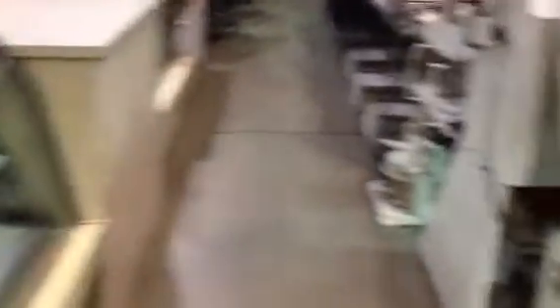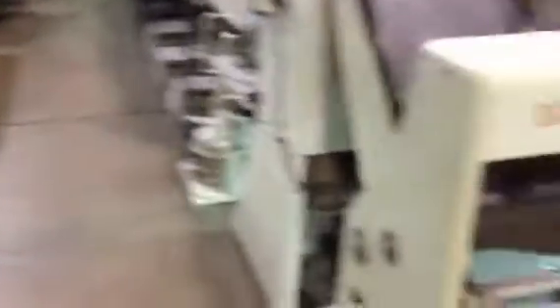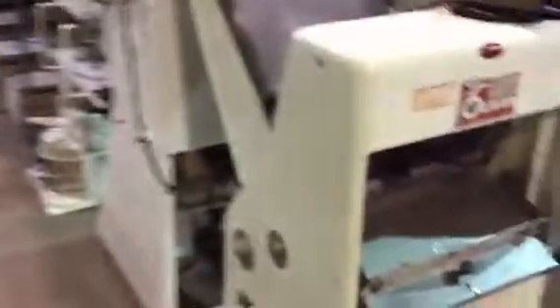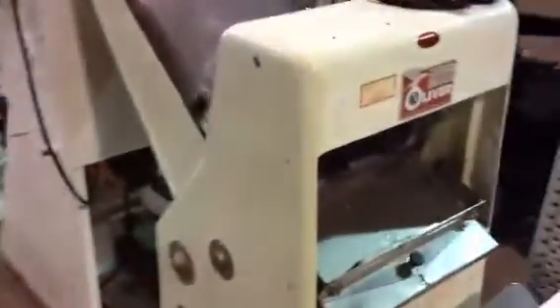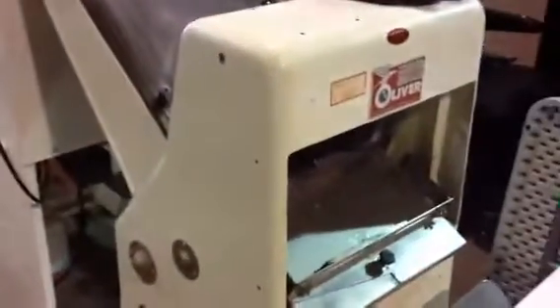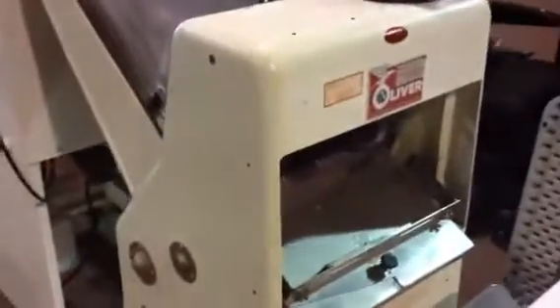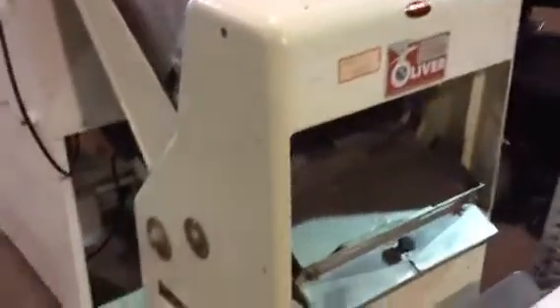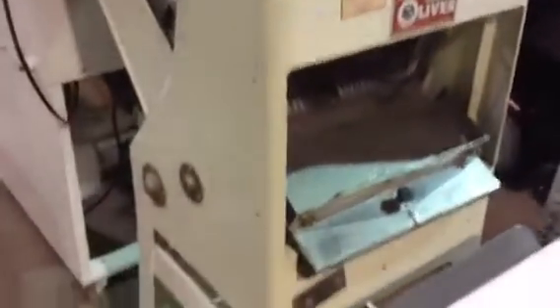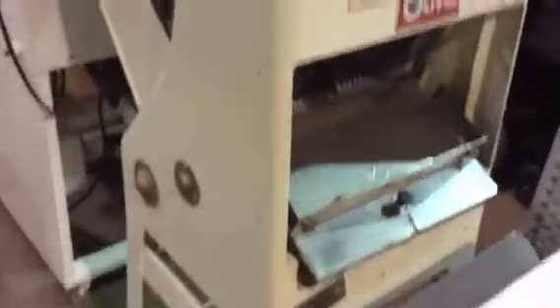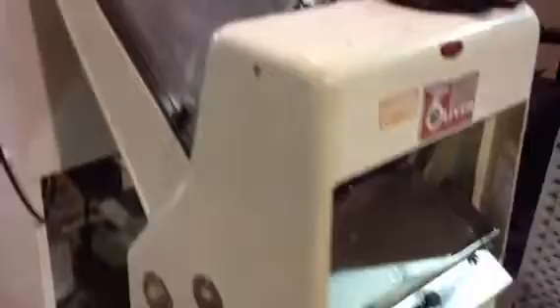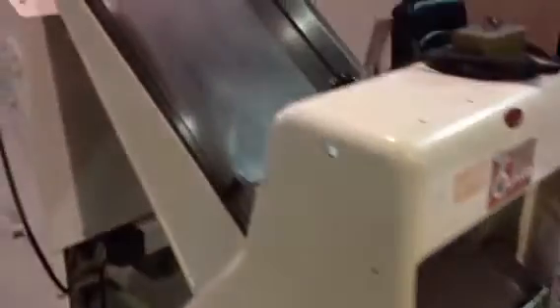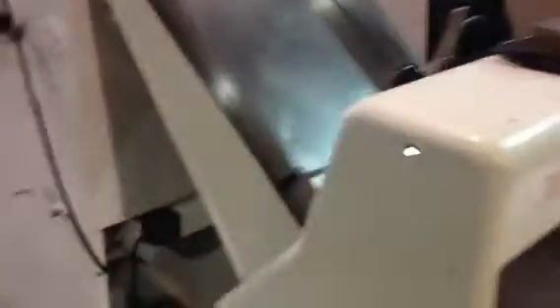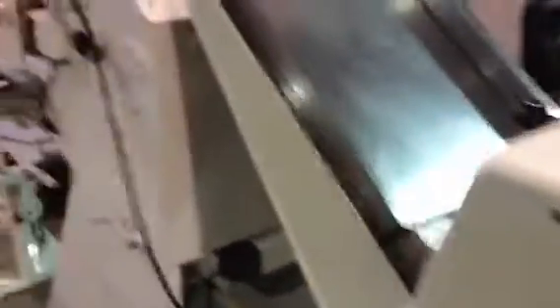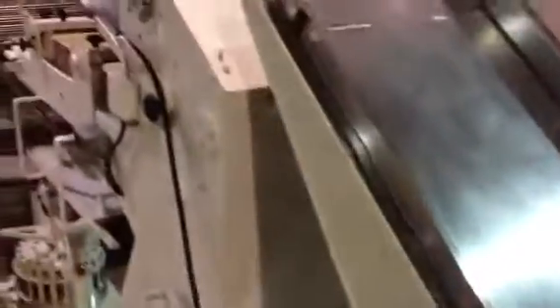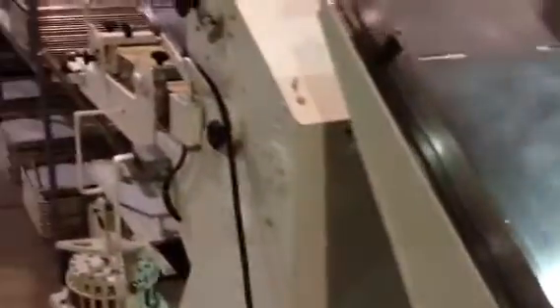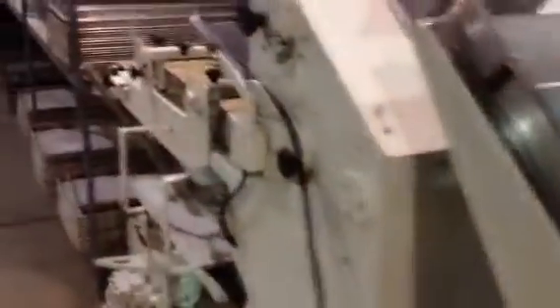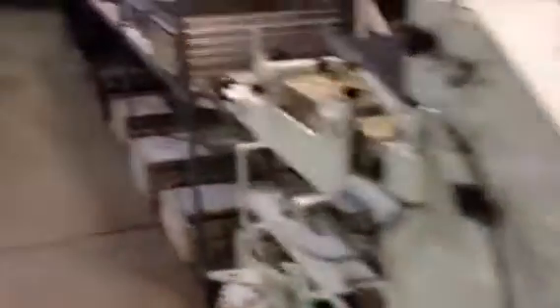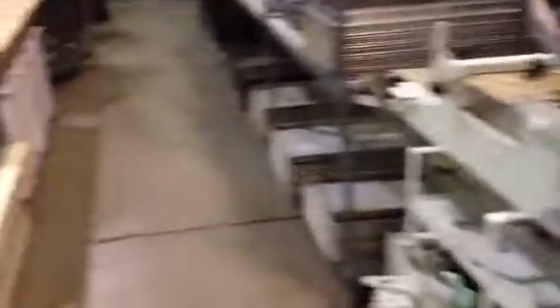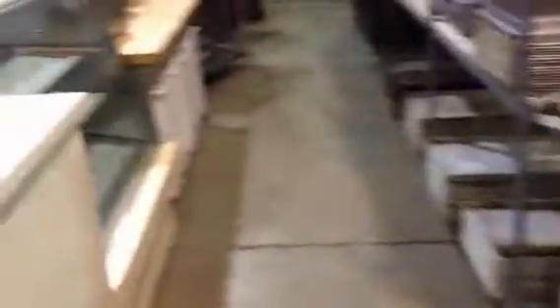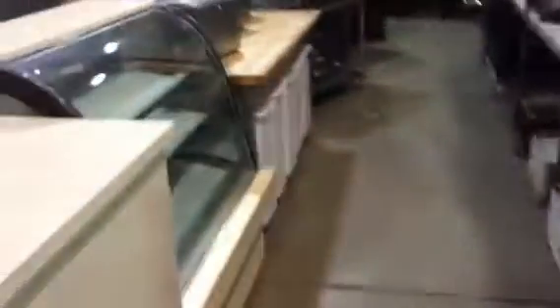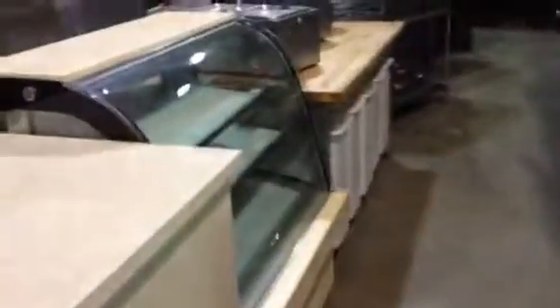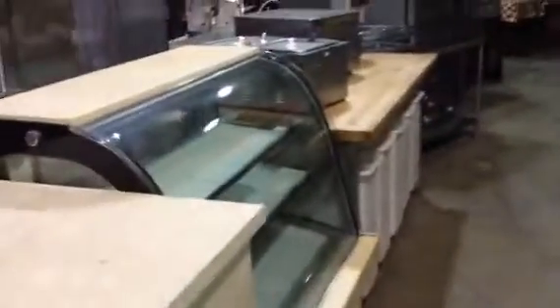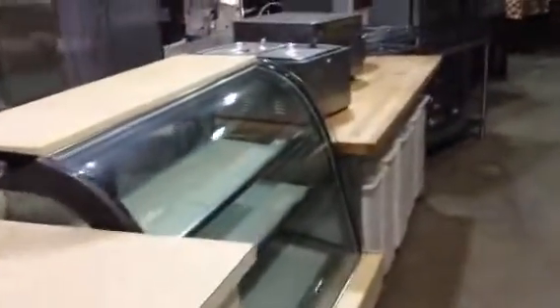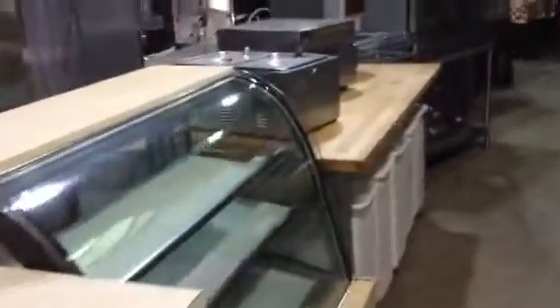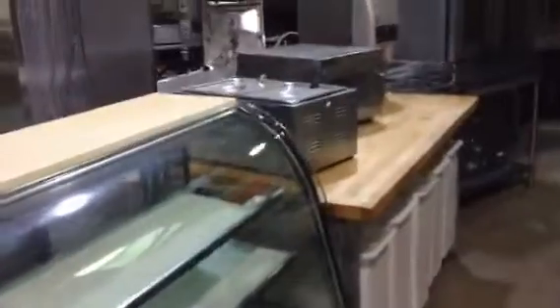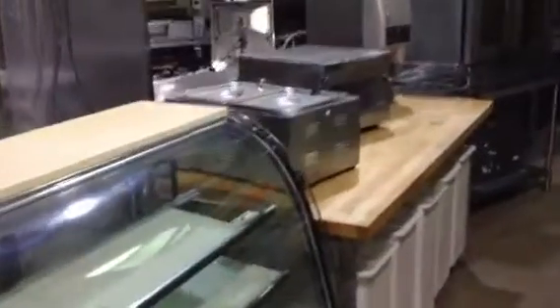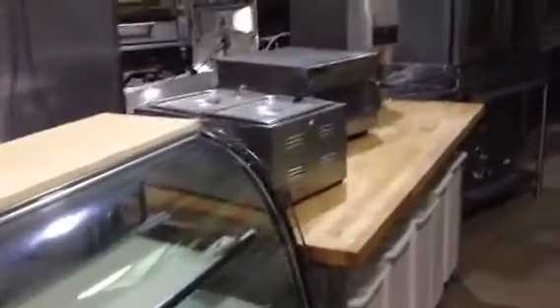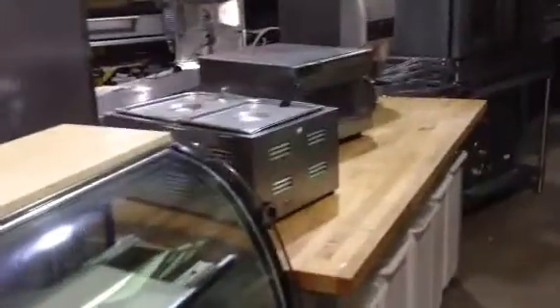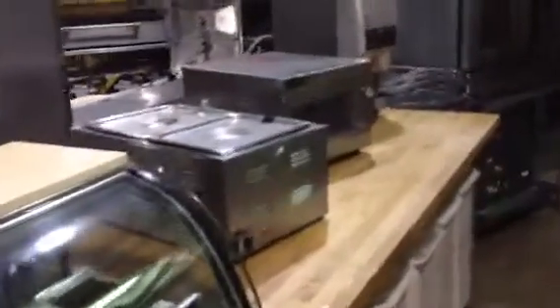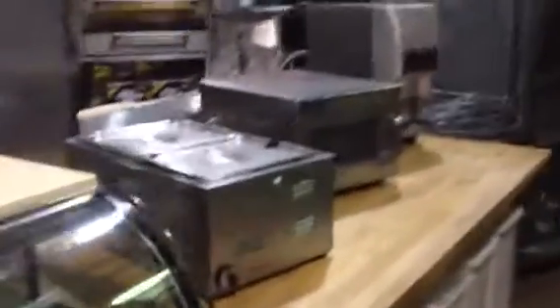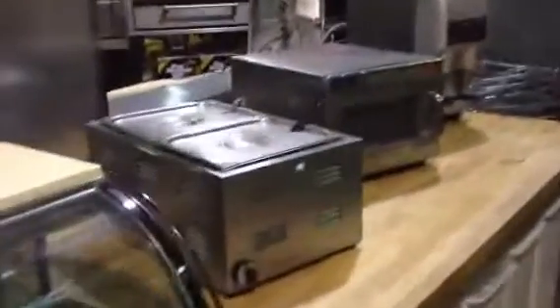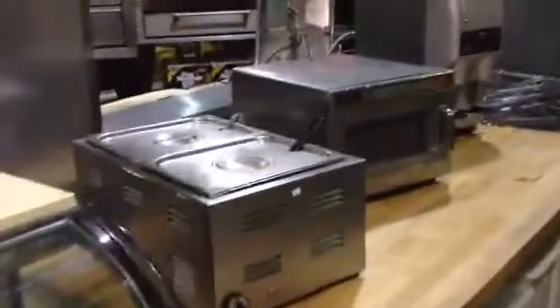We've got a bakery section here. Here's an all-over bread slicer. We've got some dough sheeters, more display cabinets, lots of small wares, and everything is sold to the highest bidder.